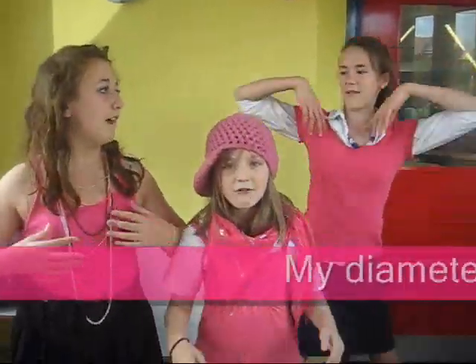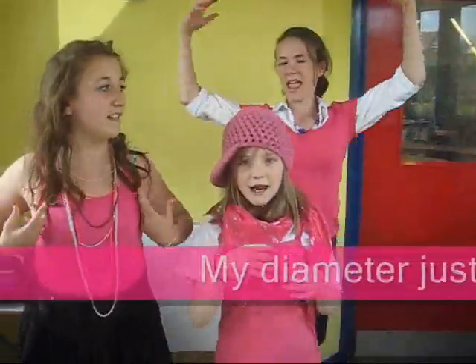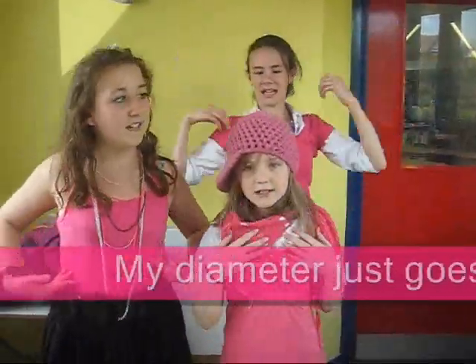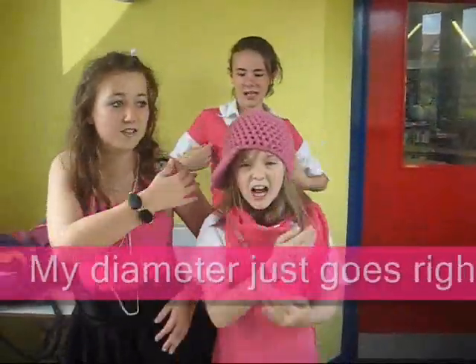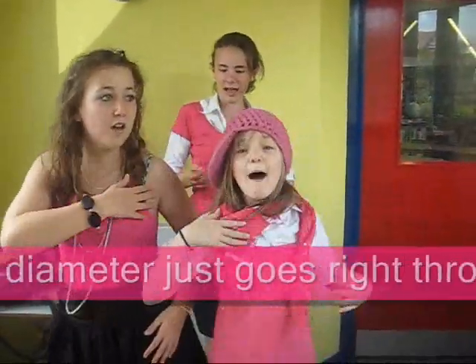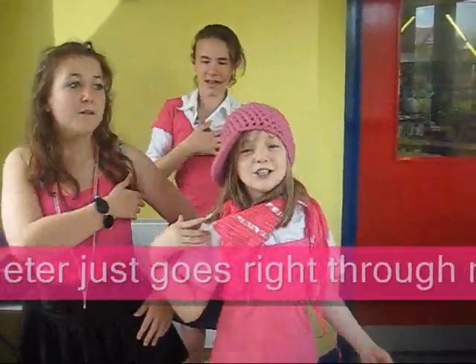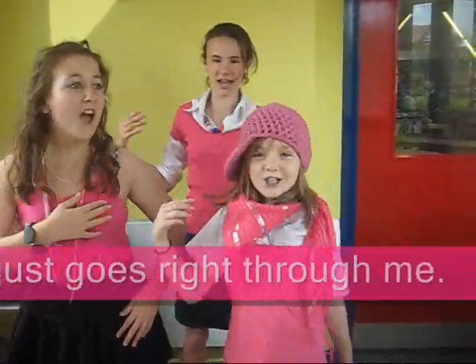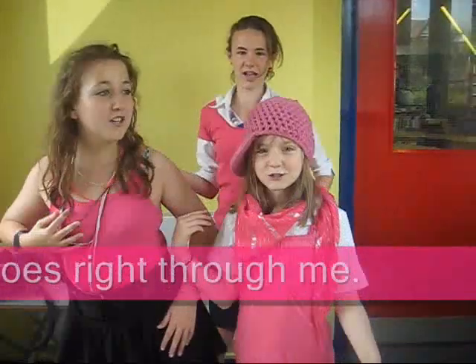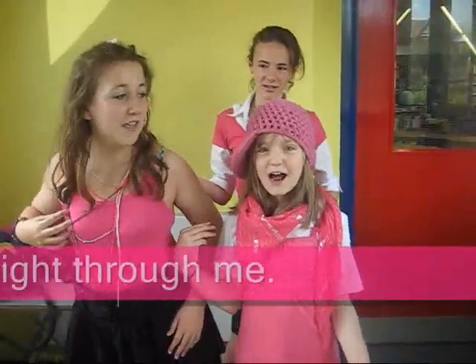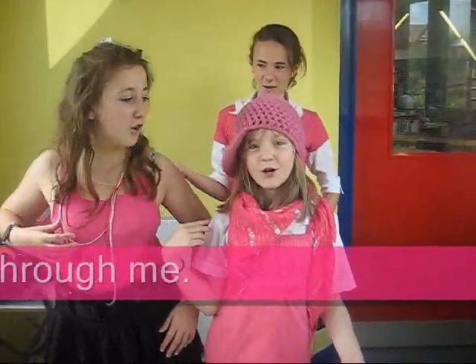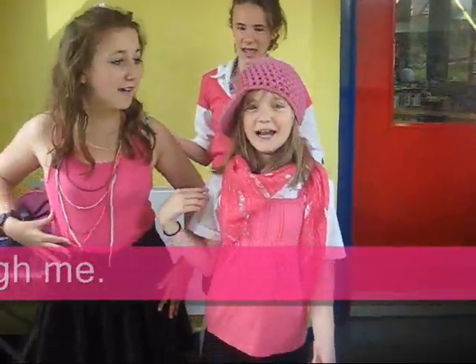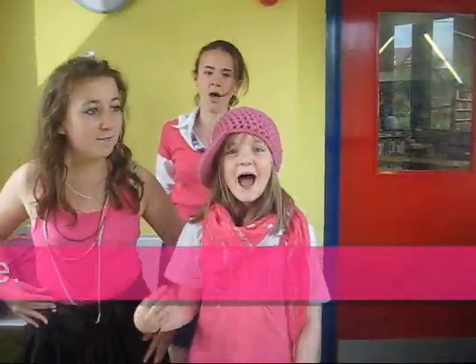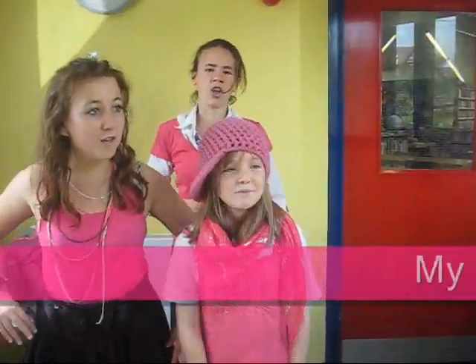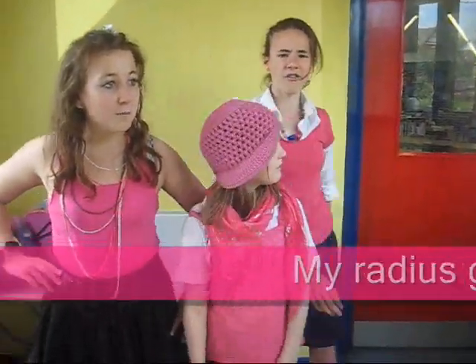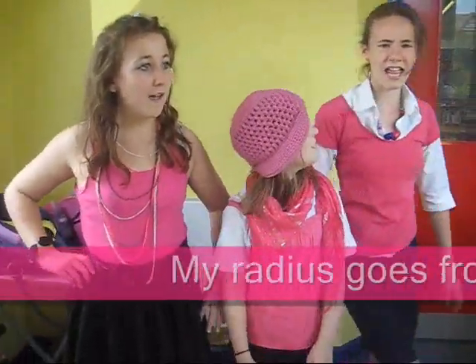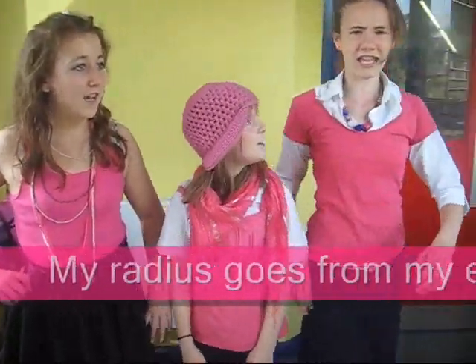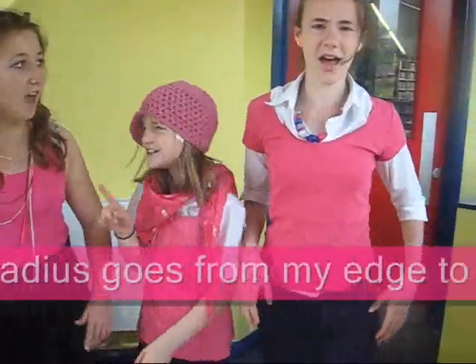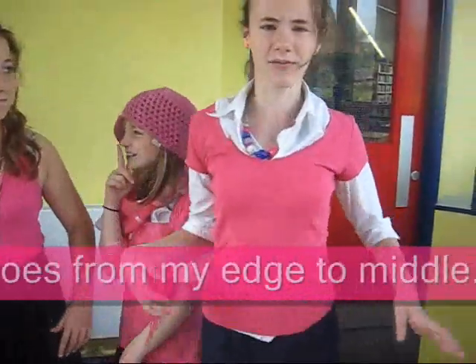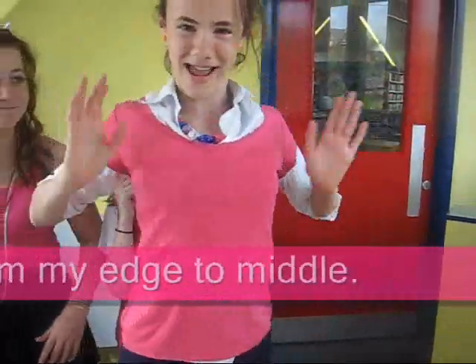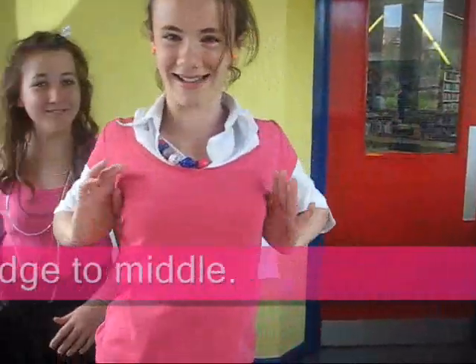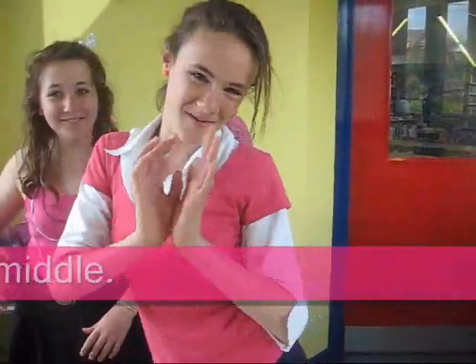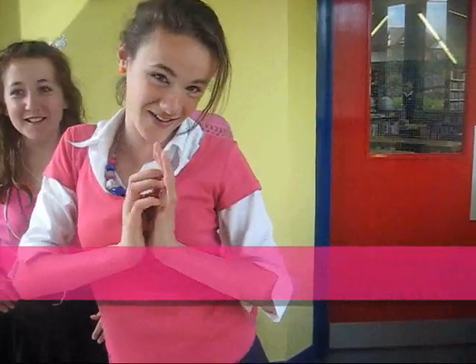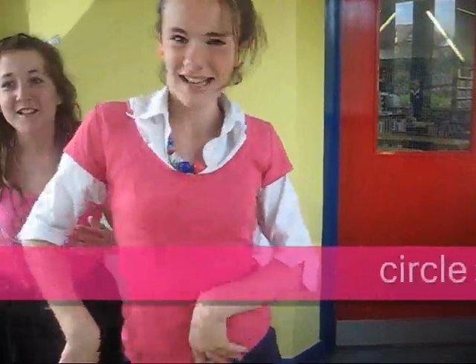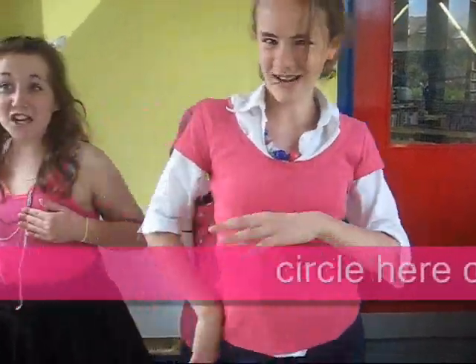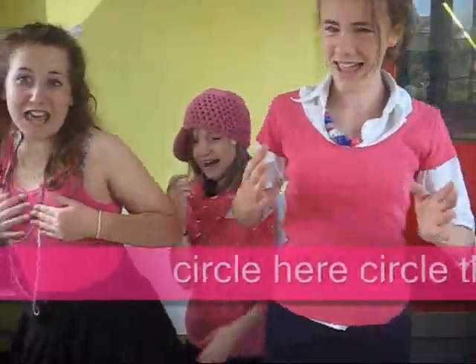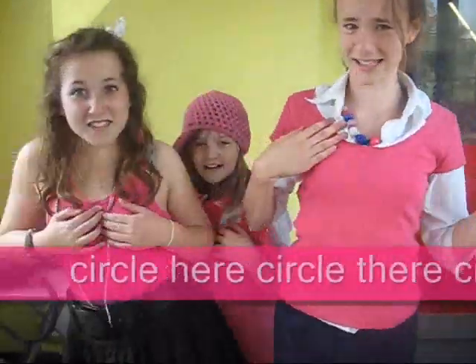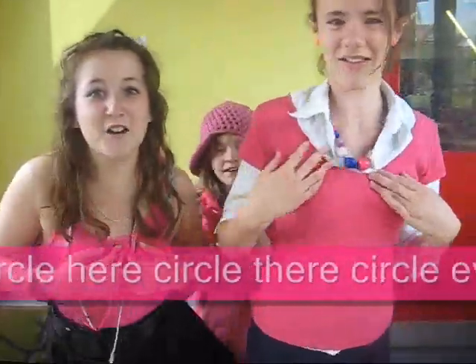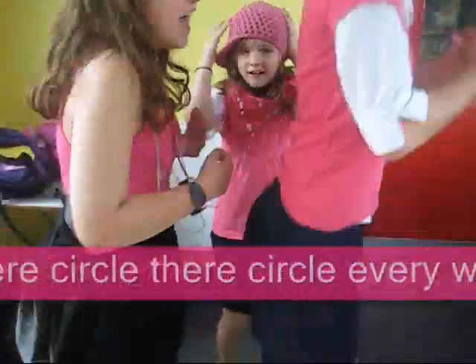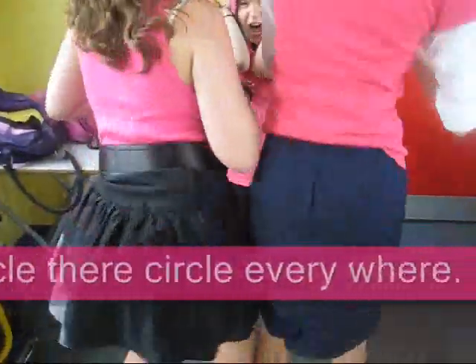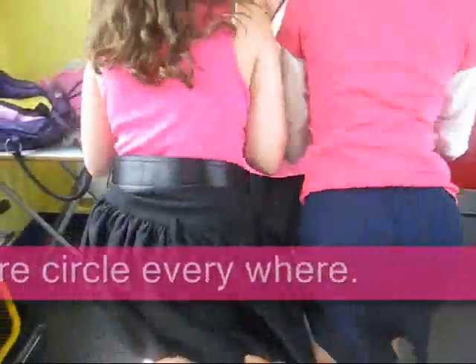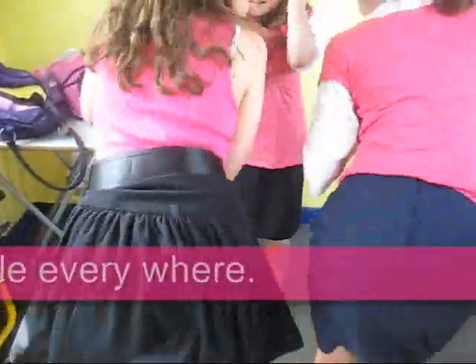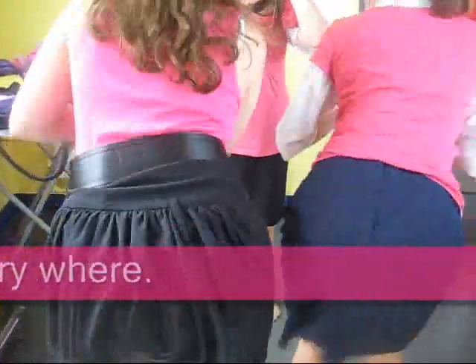I'm a round circle girl in a fantastic world. My radius diameter goes through me. Your radius goes from your edge to middle. Circle here, circle that, circle everywhere.